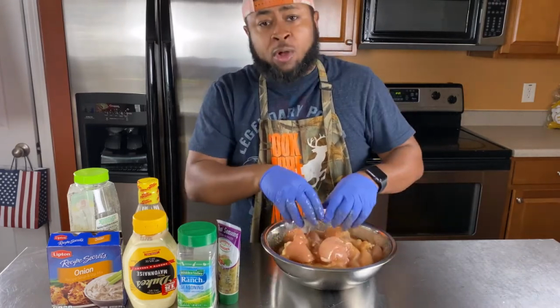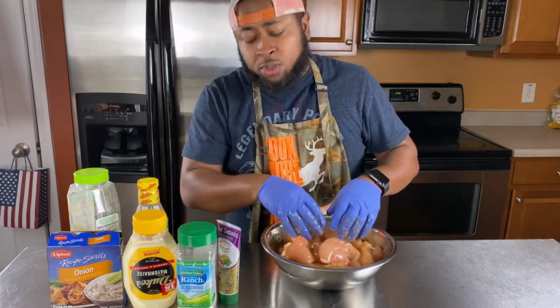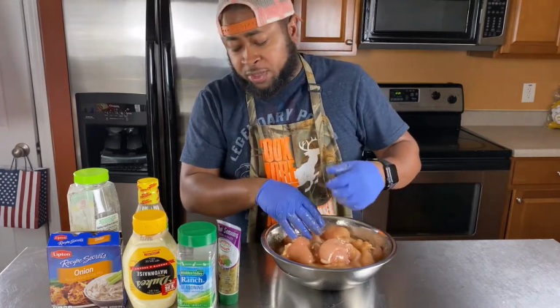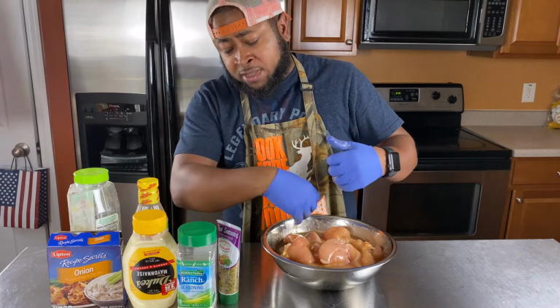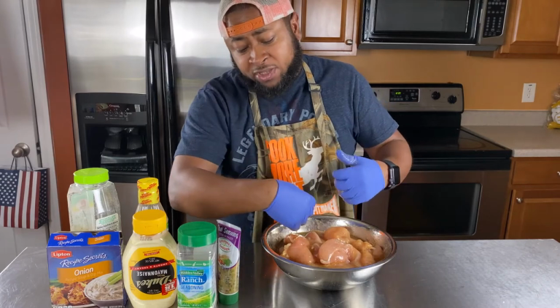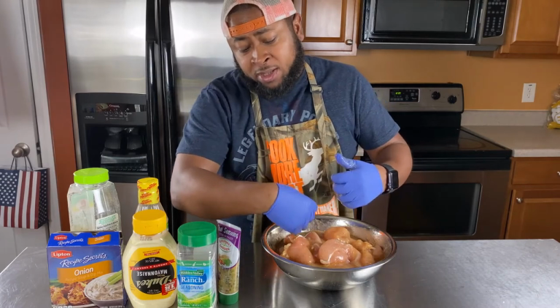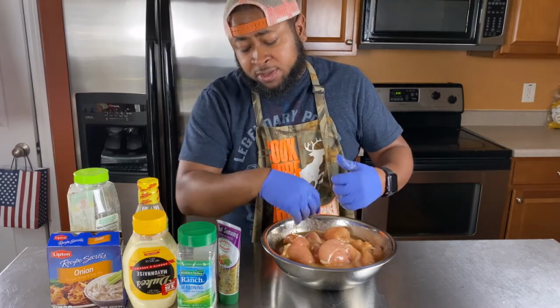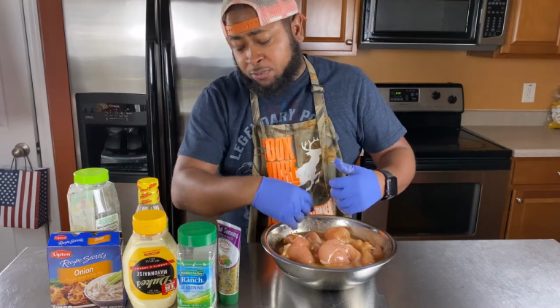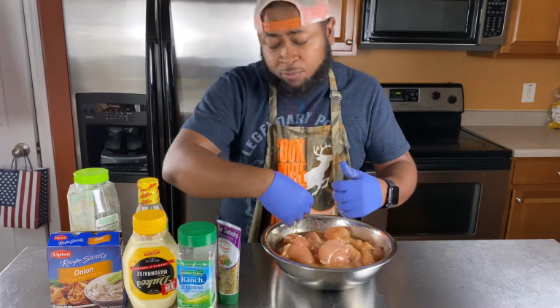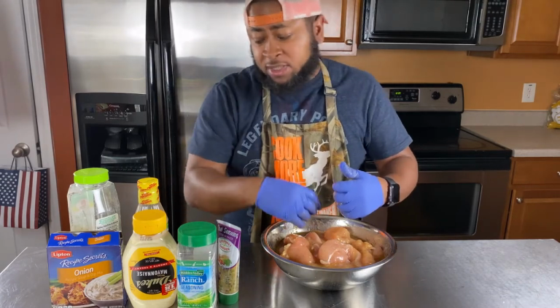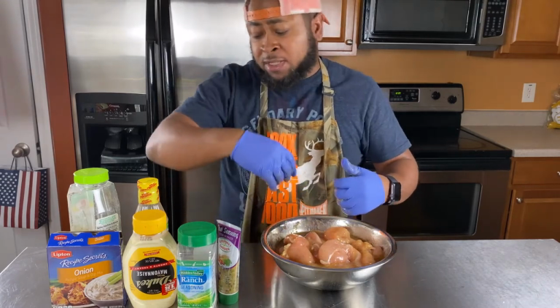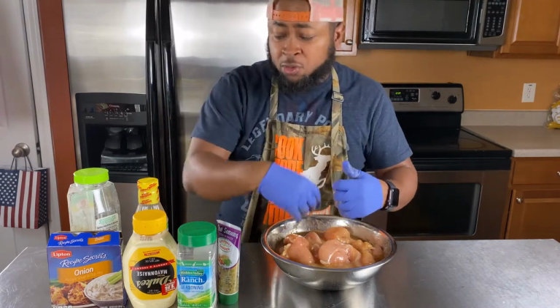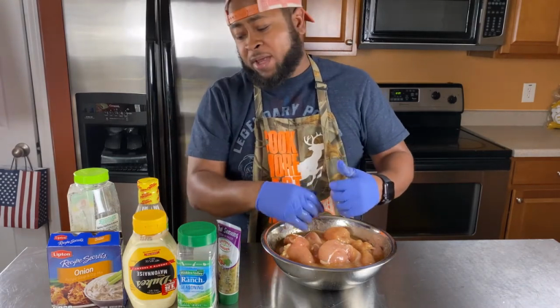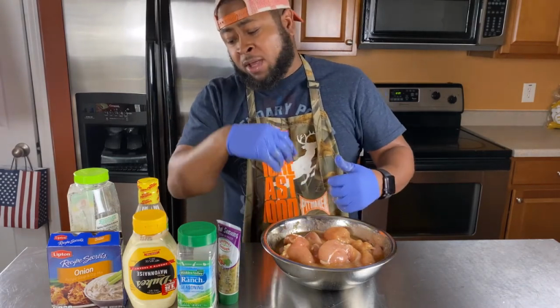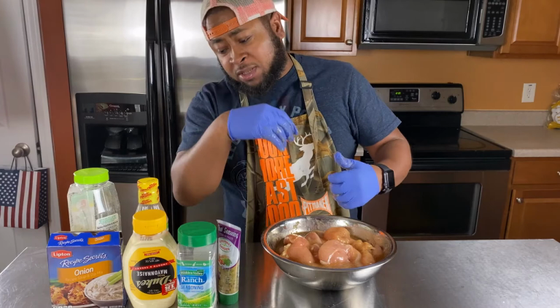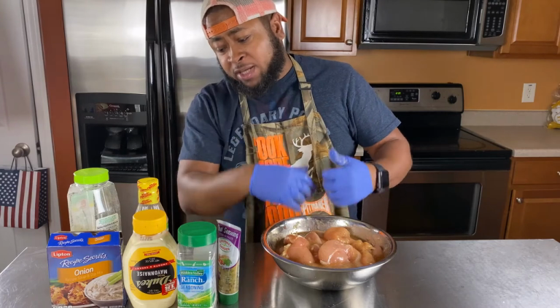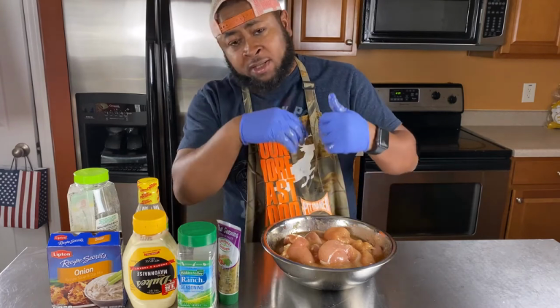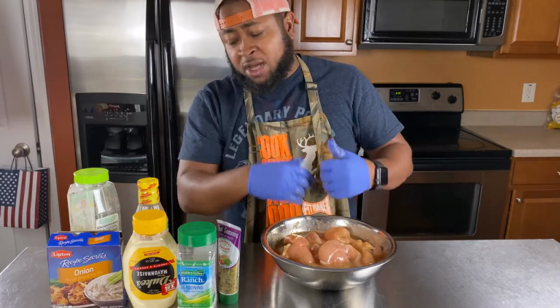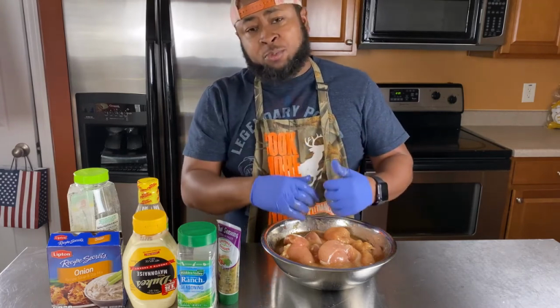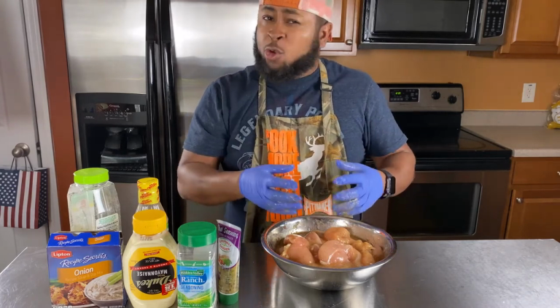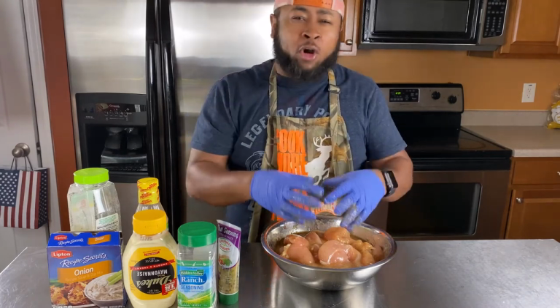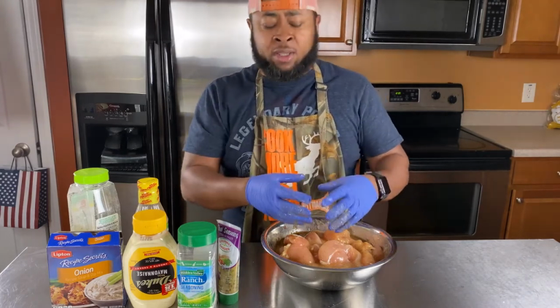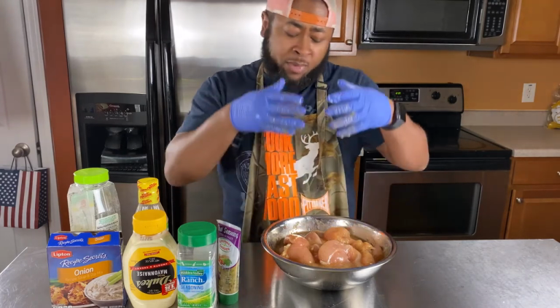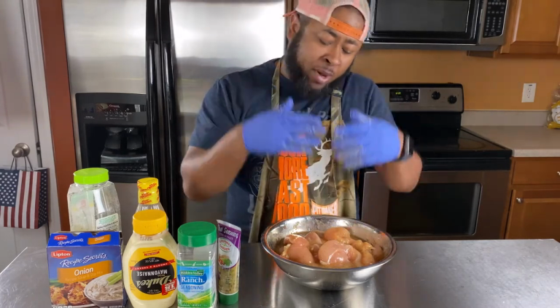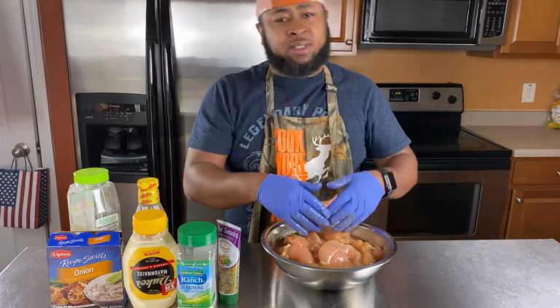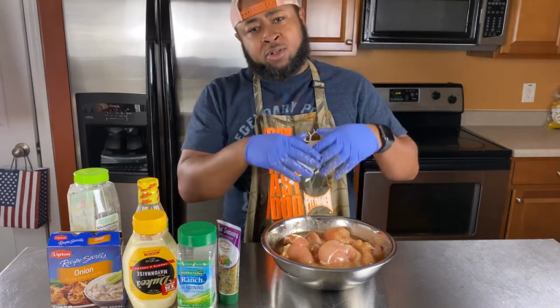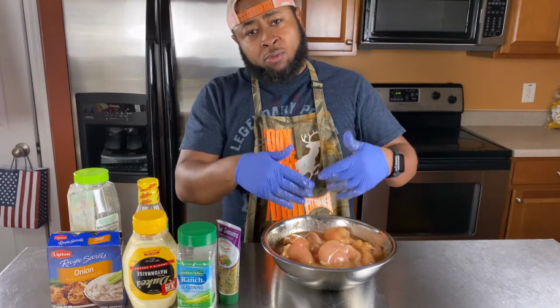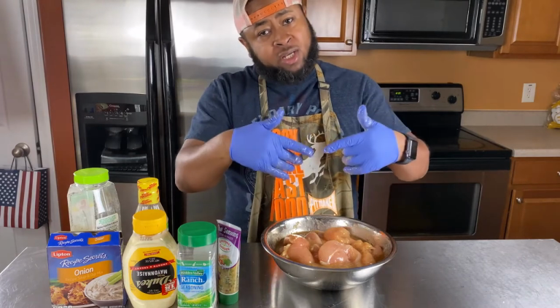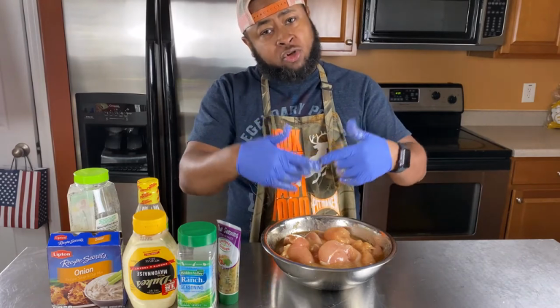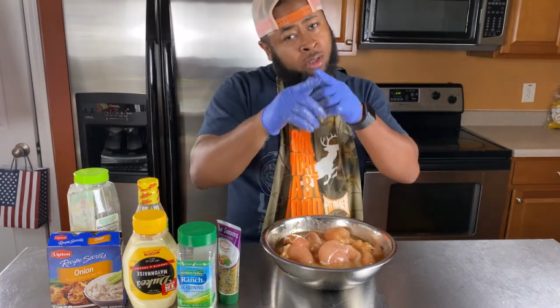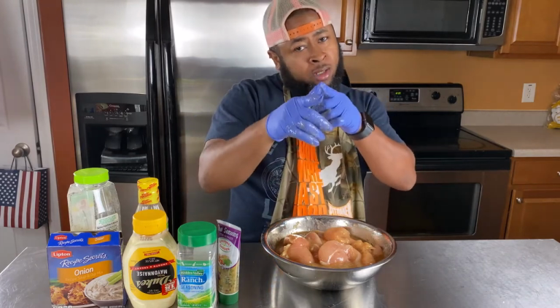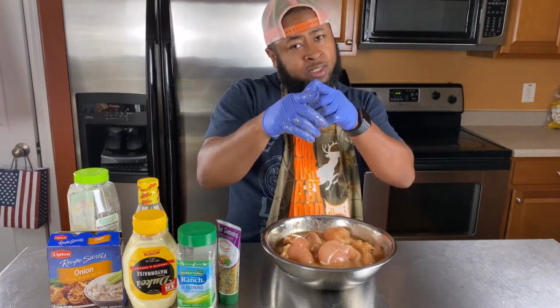We're also going to hook up a little dip. We got some Thai chili seasoning, some ranch seasoning, some good old Duke's mayo, some onion — Lipton onion soup mix. We're going to put all that together and make a banging dip to go along with these chicken tenders. Stay tuned.